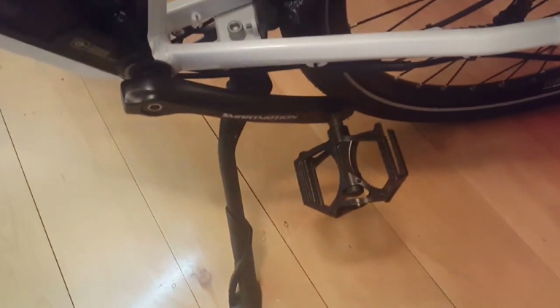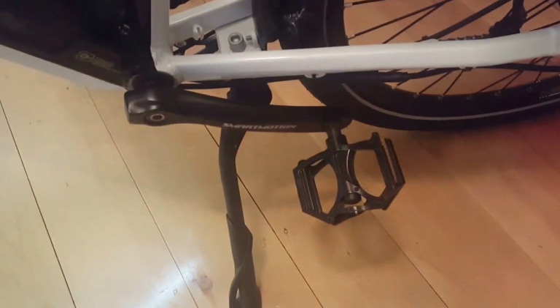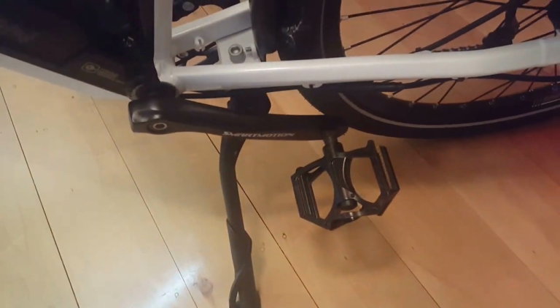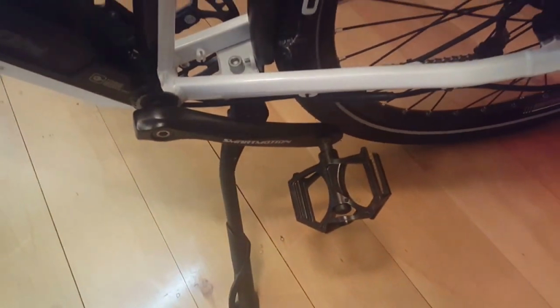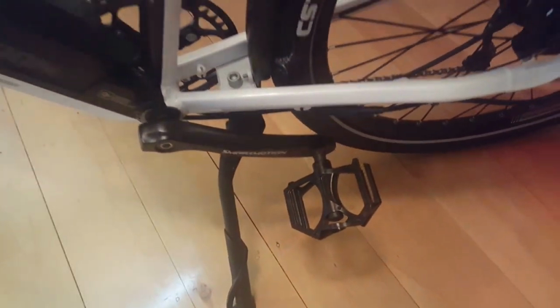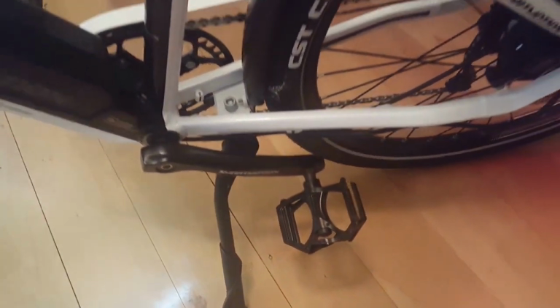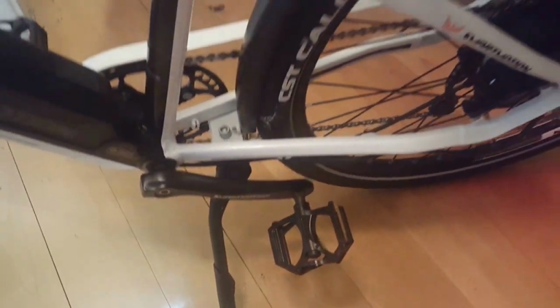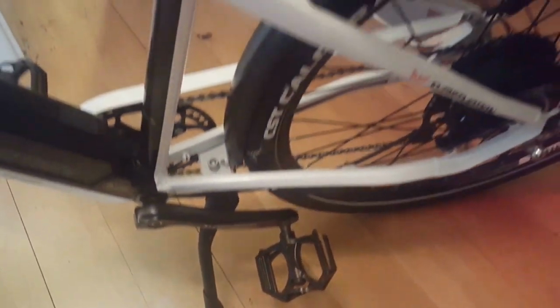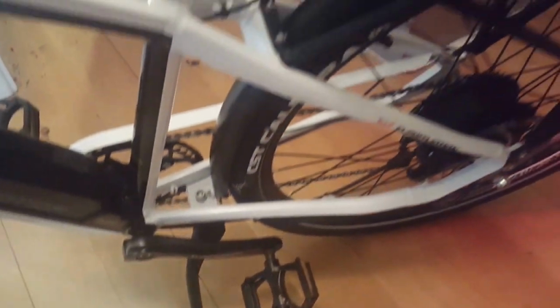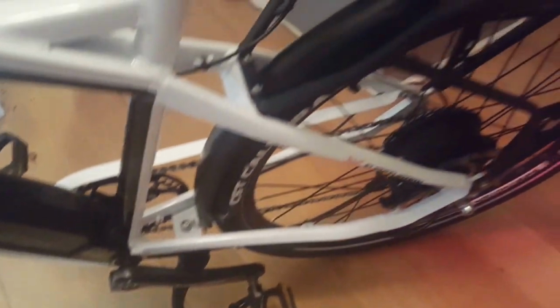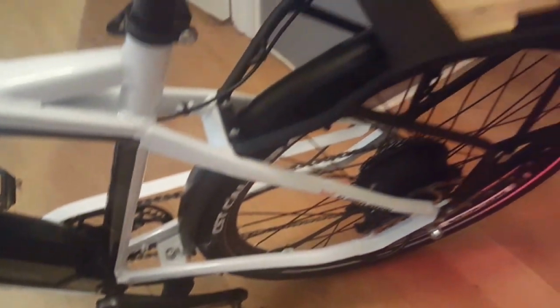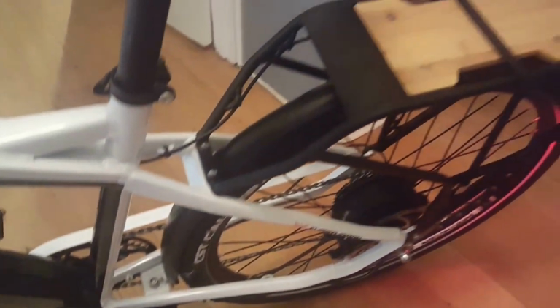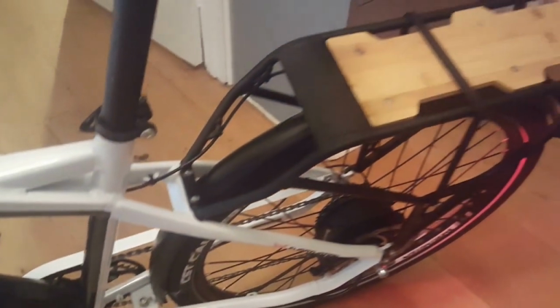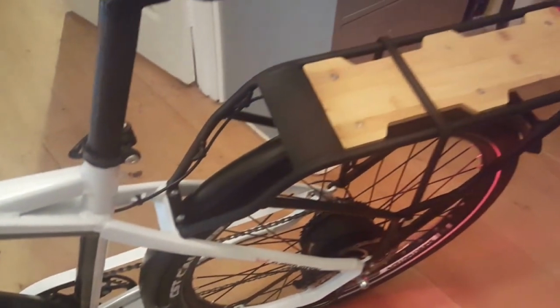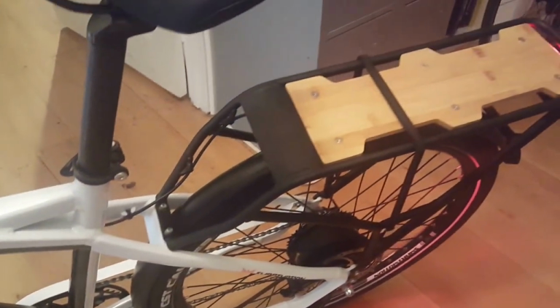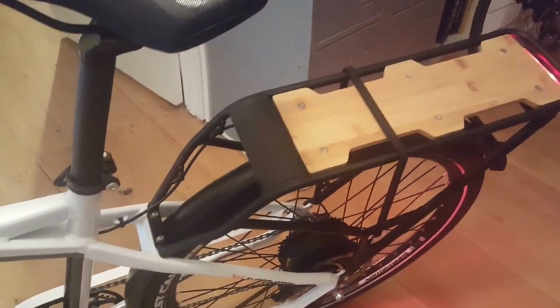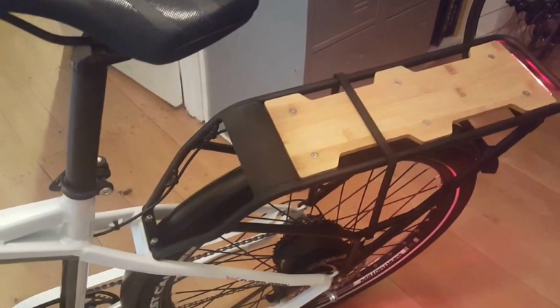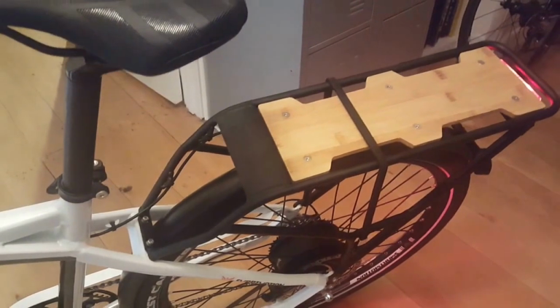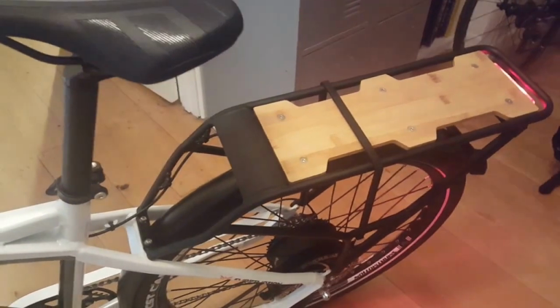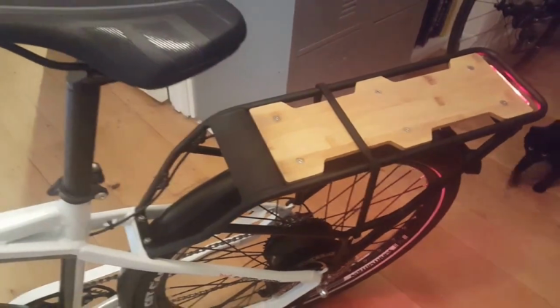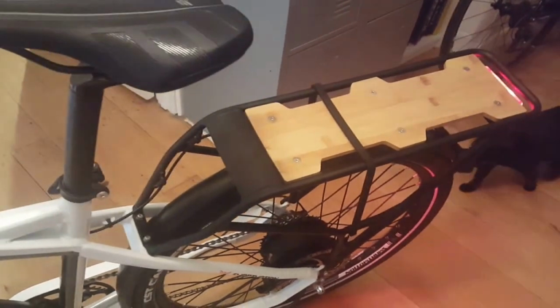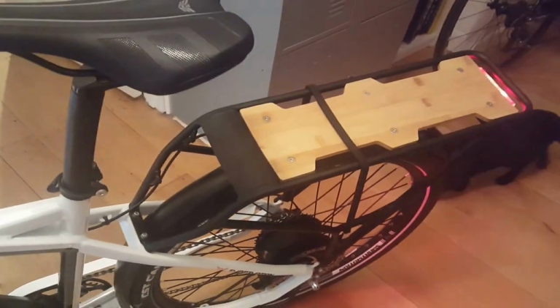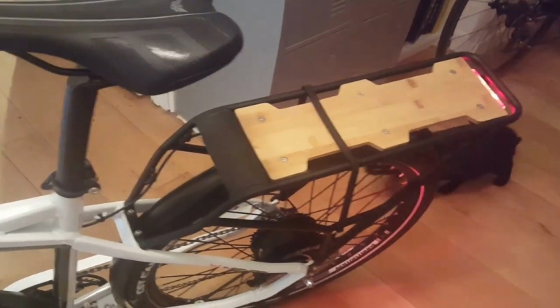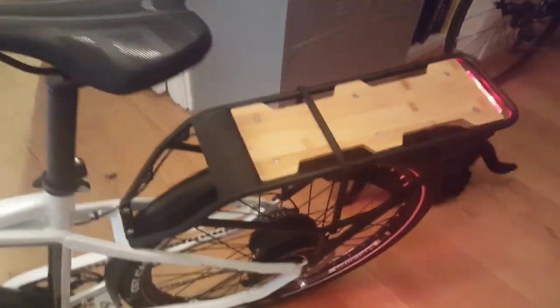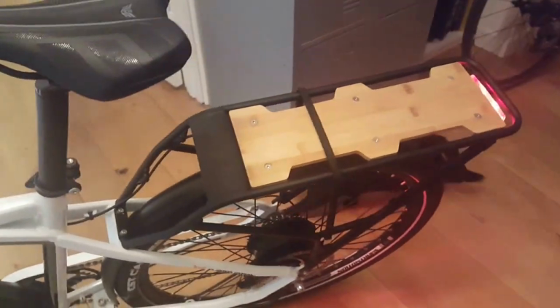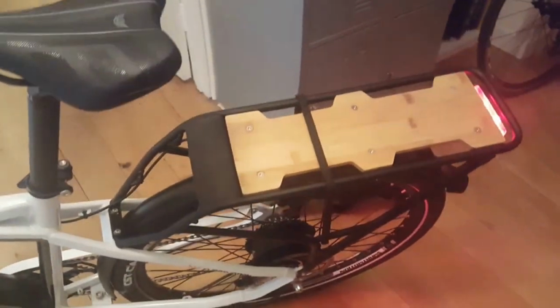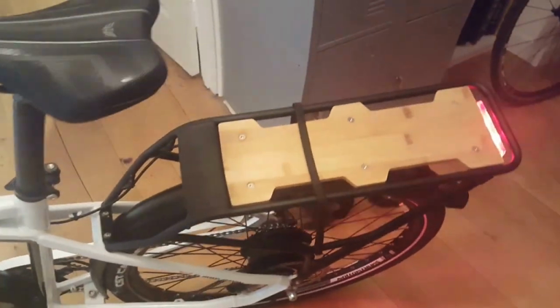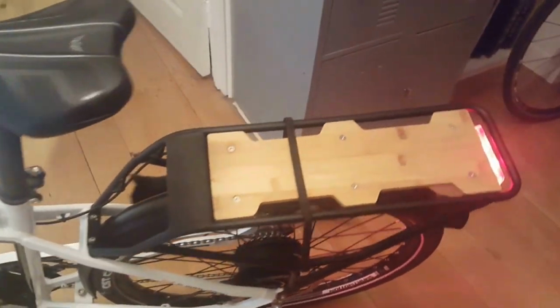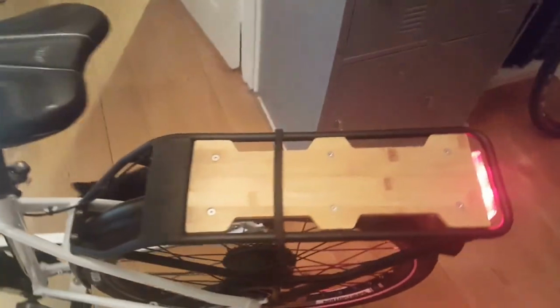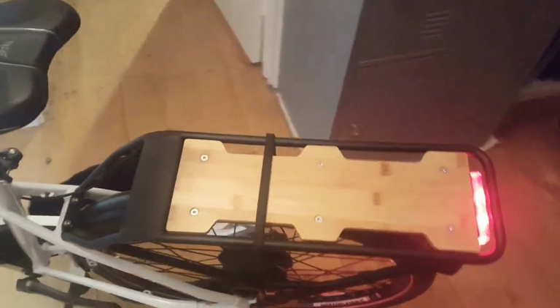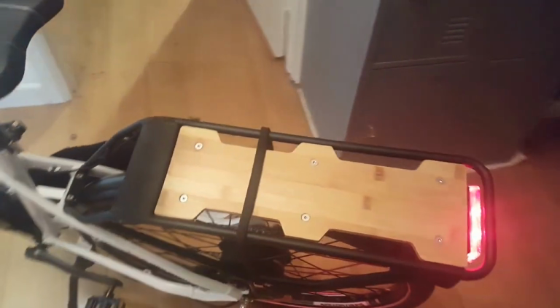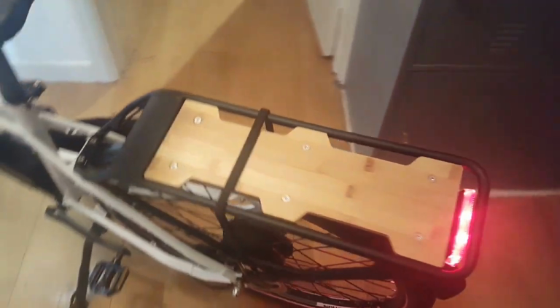Parallelogram pedals, very grippy. Beautiful luggage rack with the varnished wood — really nice effect.